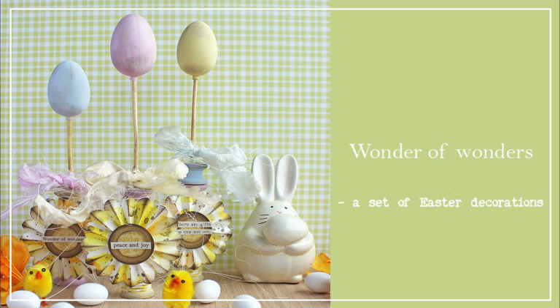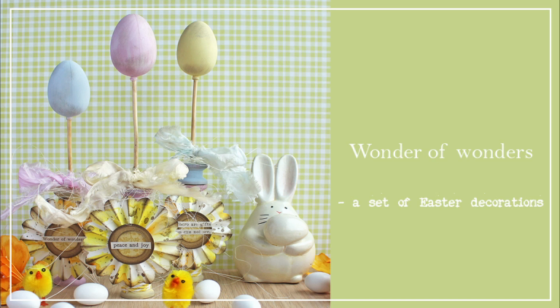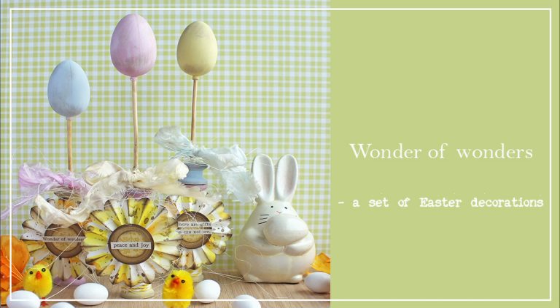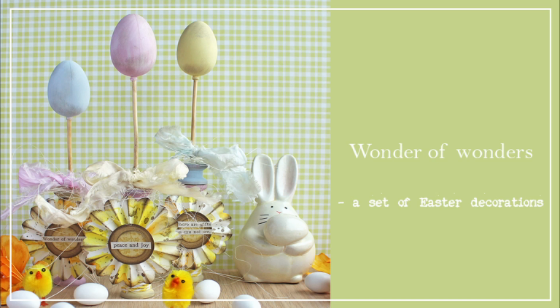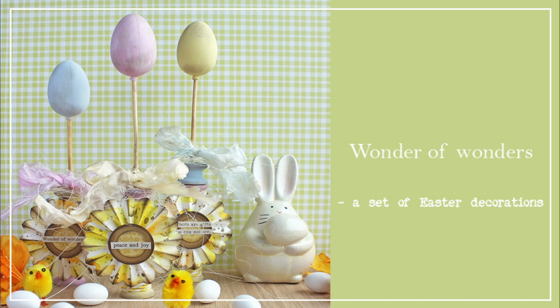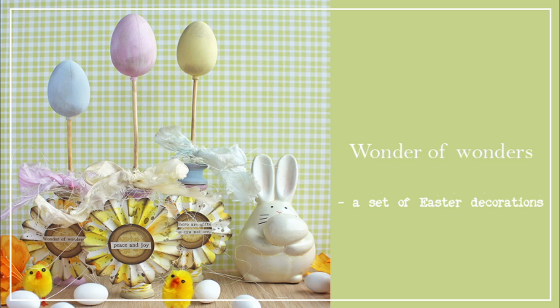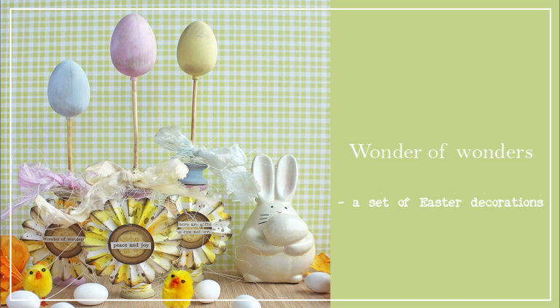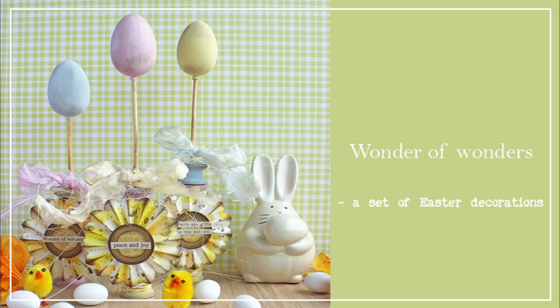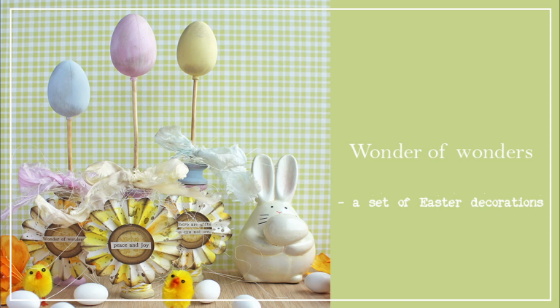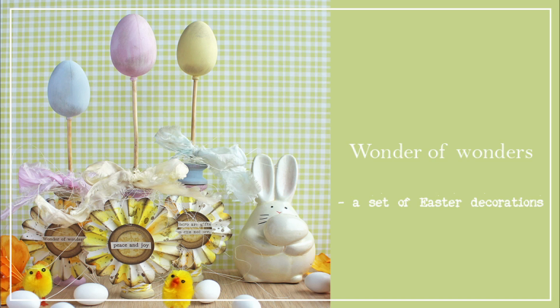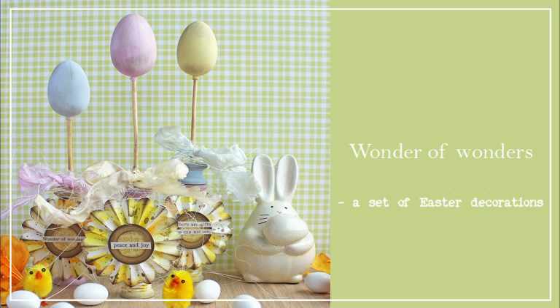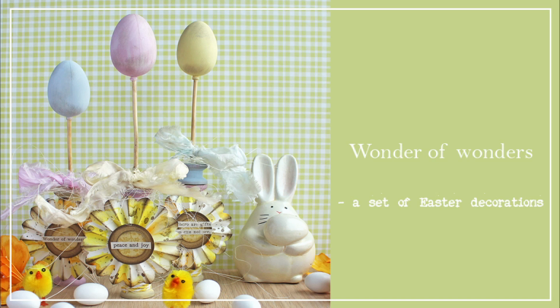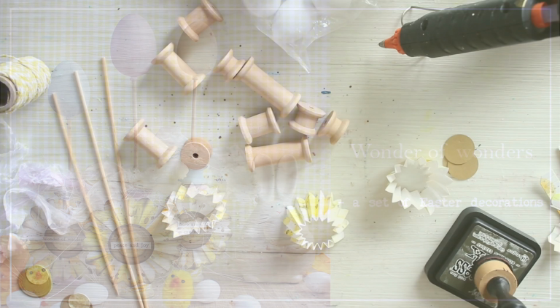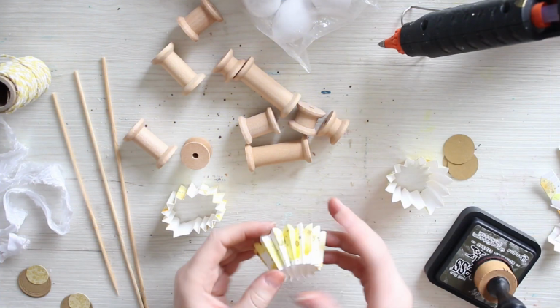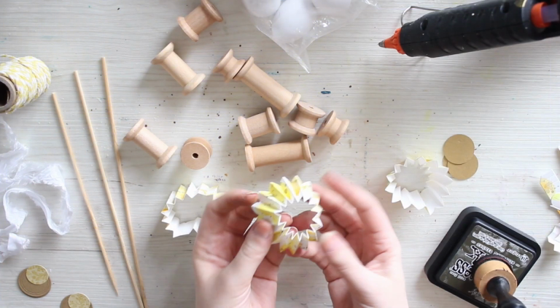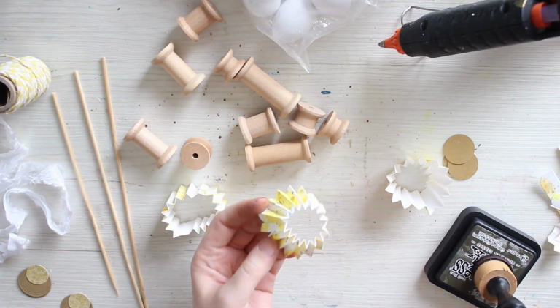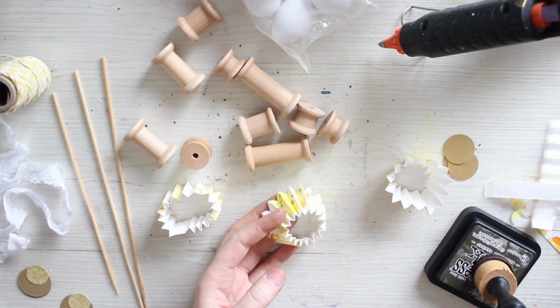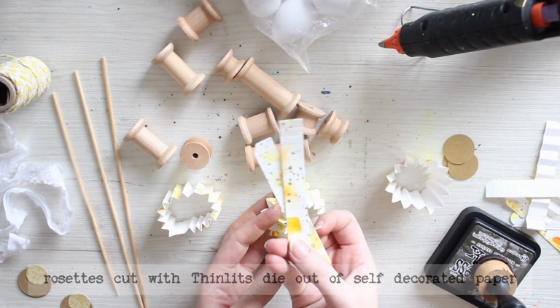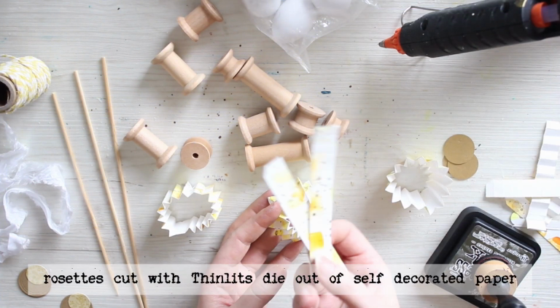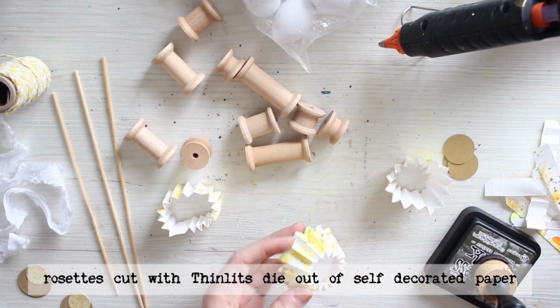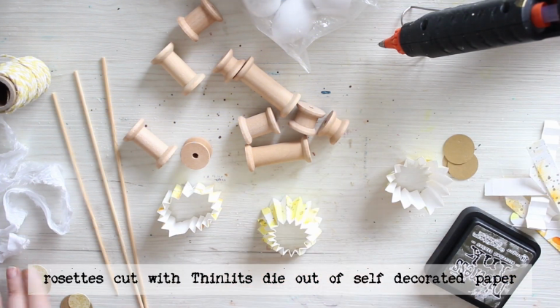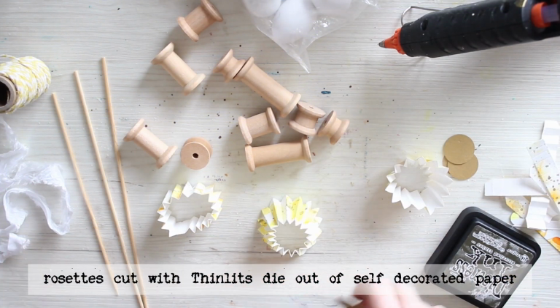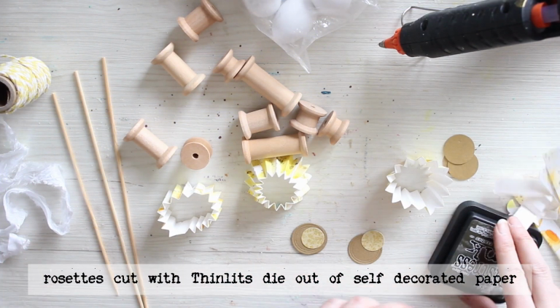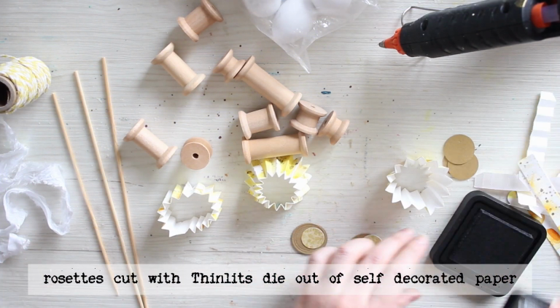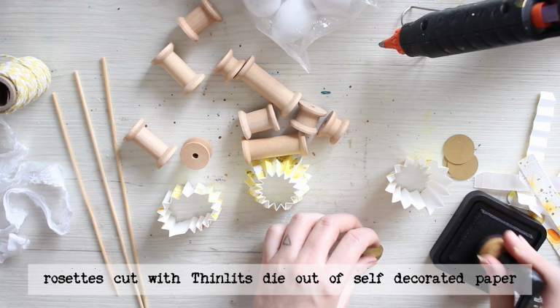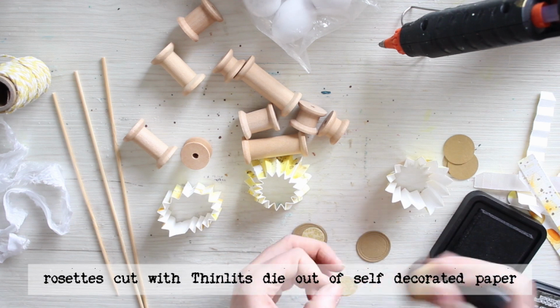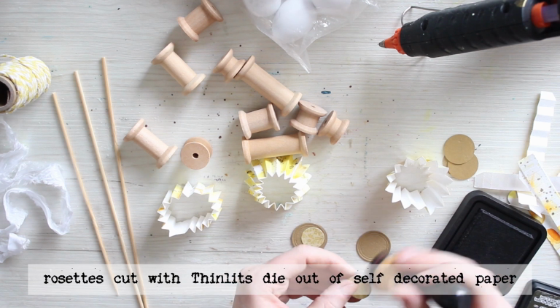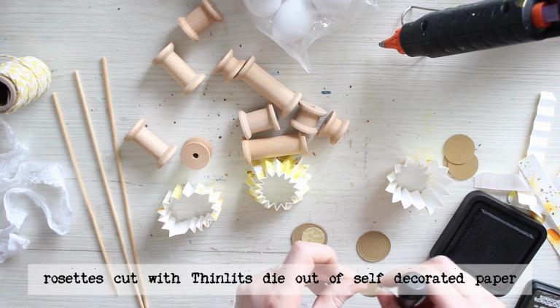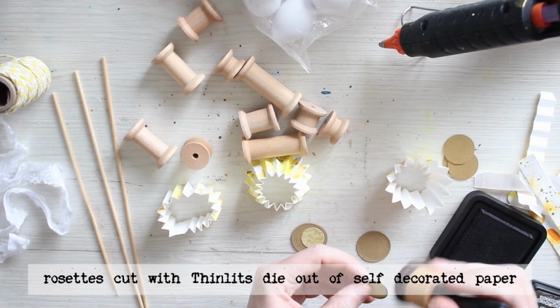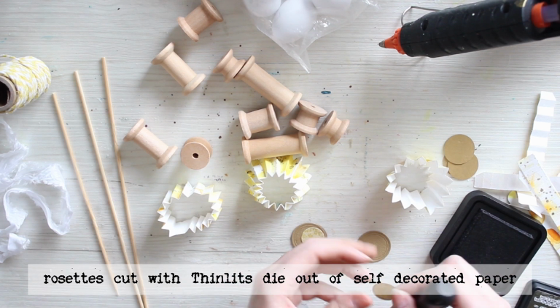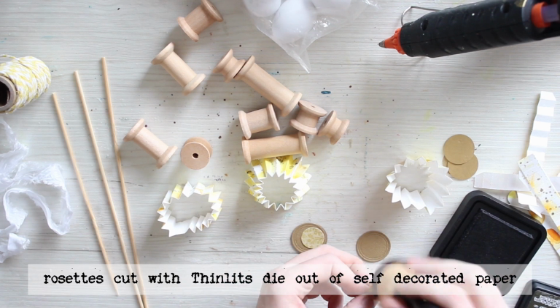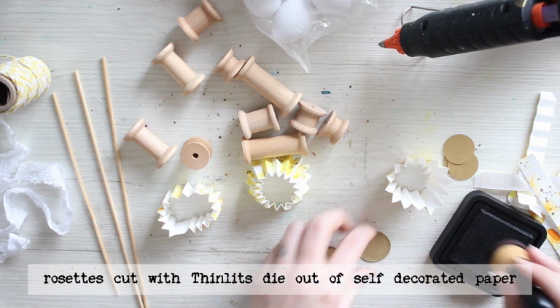Hello! It's Riikka Kovasin here with some Easter decorations this time. I'm using some wooden spools, rosettes and little painted plastic eggs to make these. Let's get started.